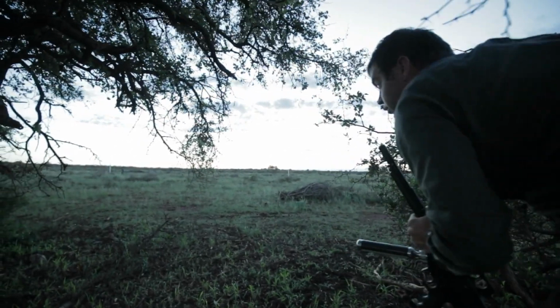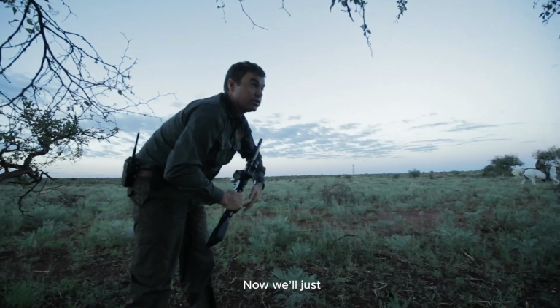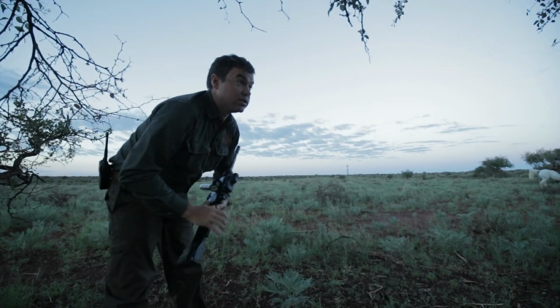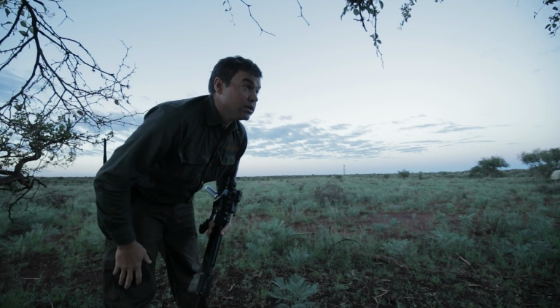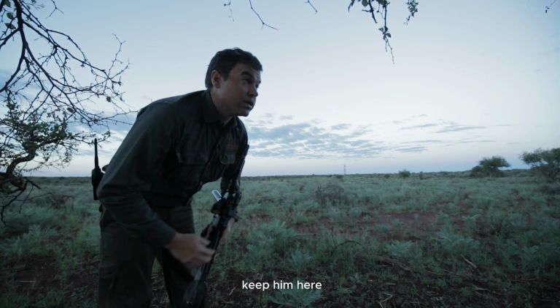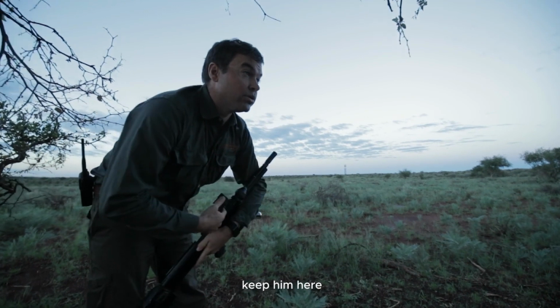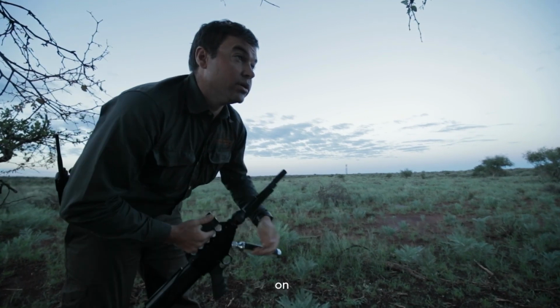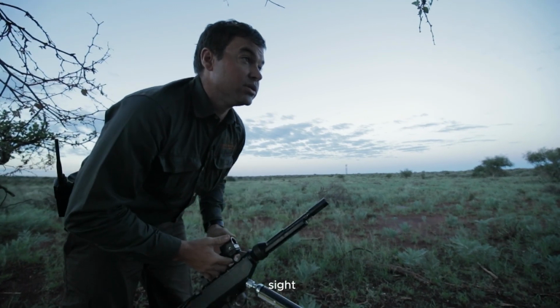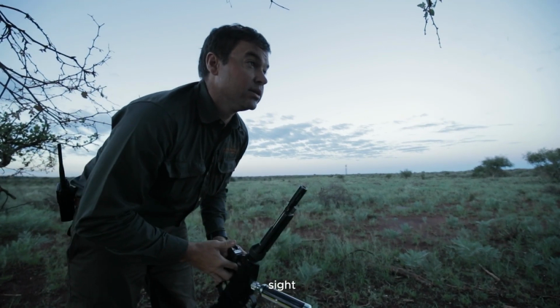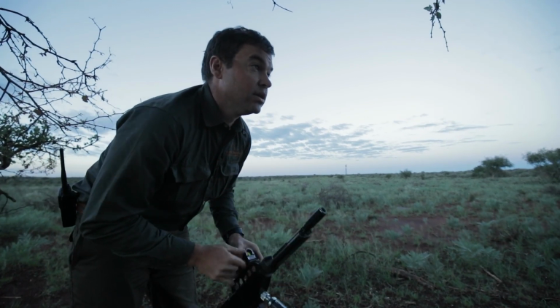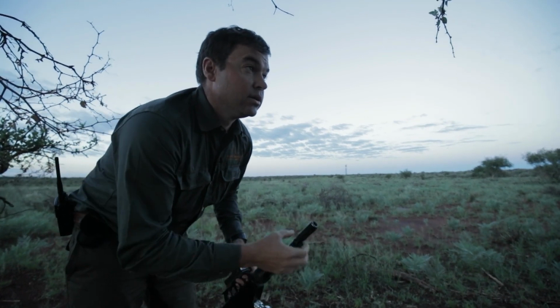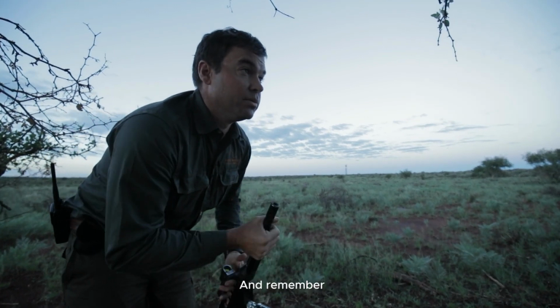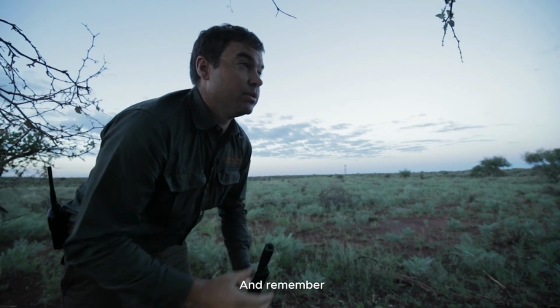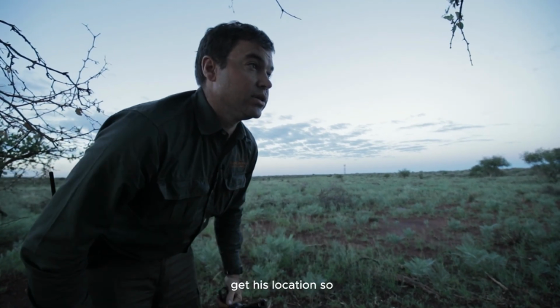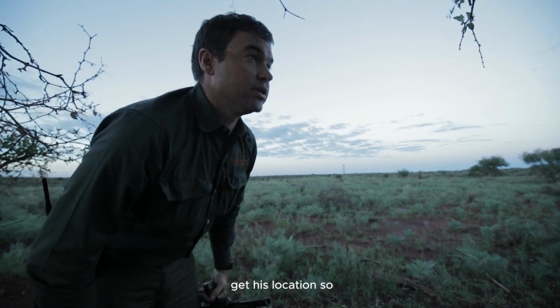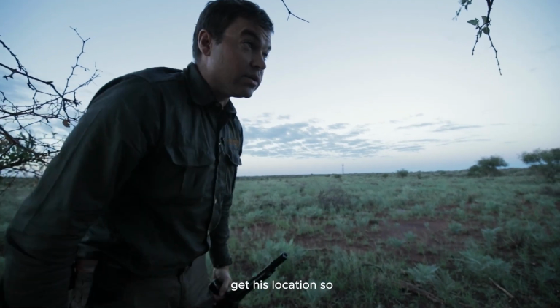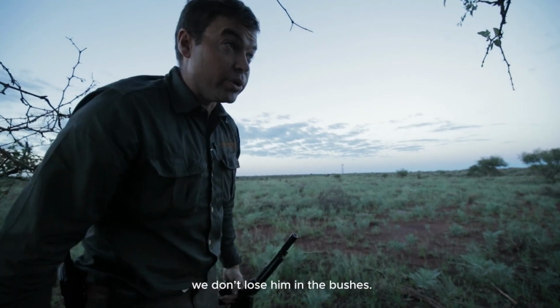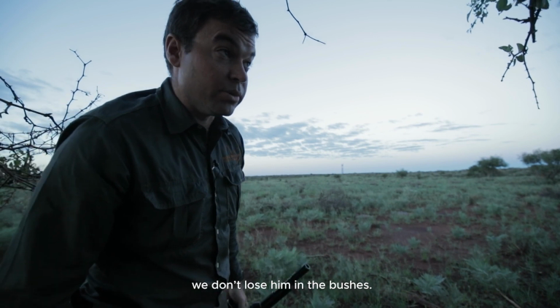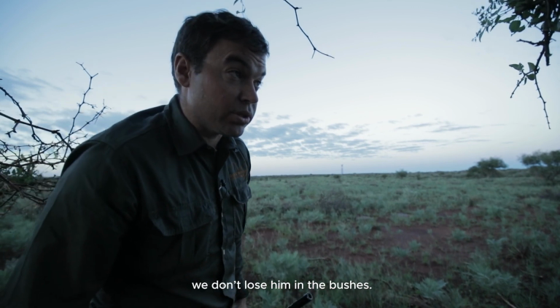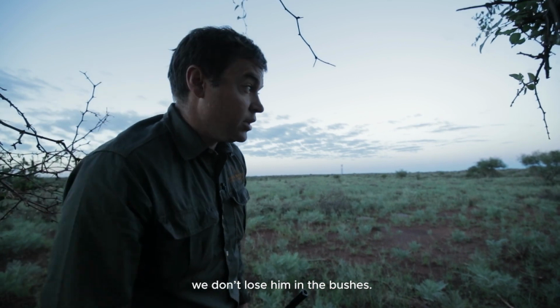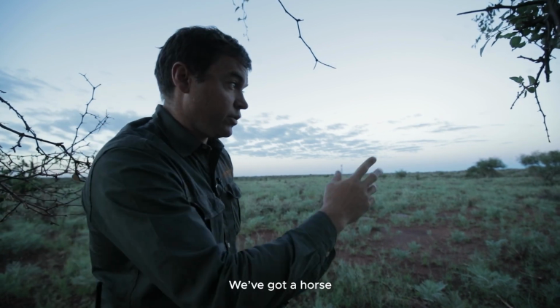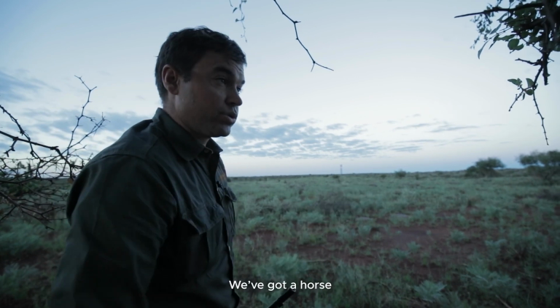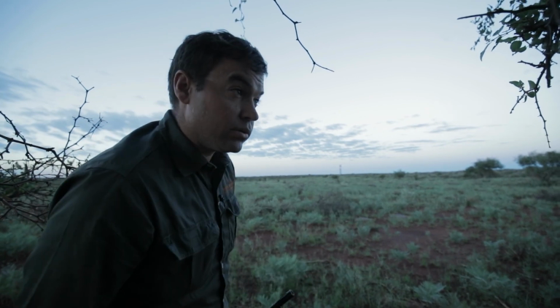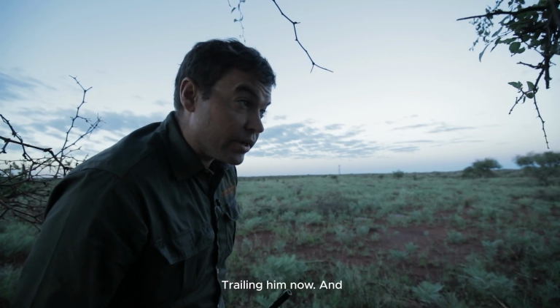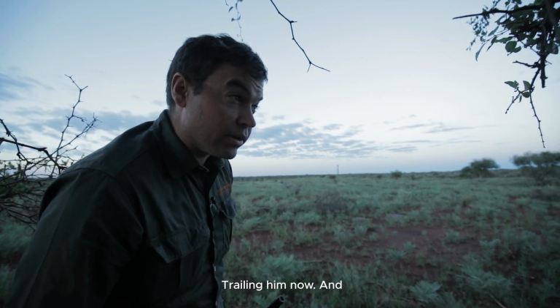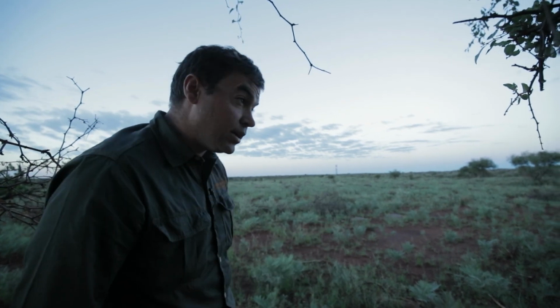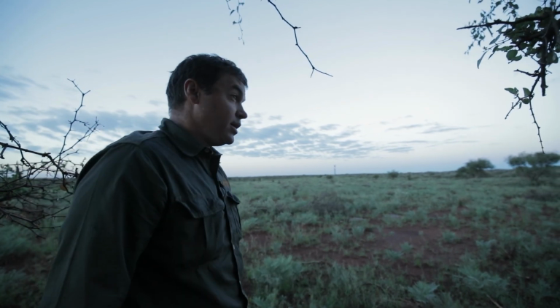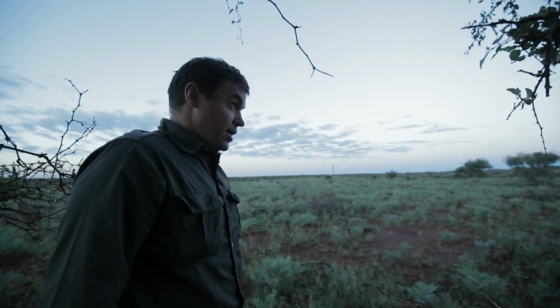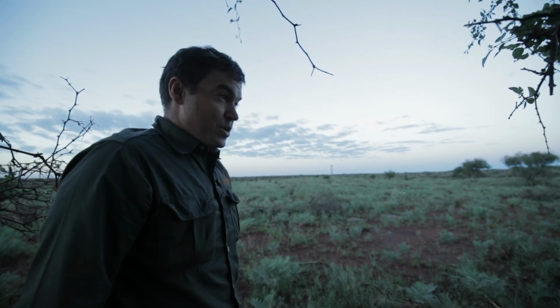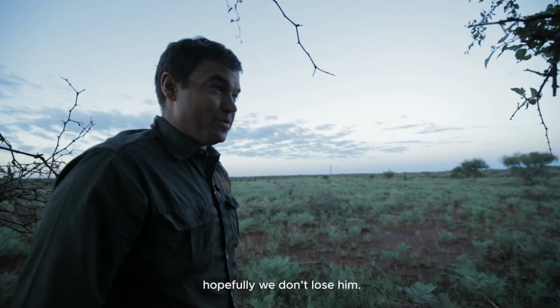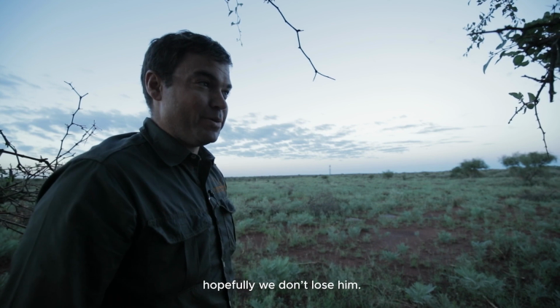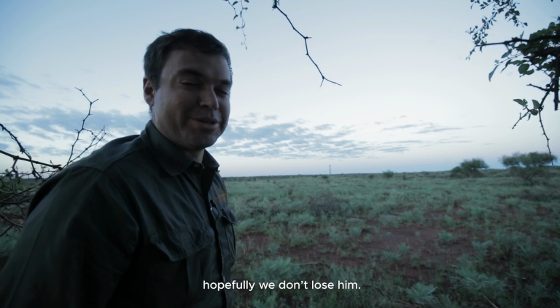We'll just keep him in sight and remember his location so we don't lose him in the bushes. We've got a horse trailing him now and hopefully we don't lose him.